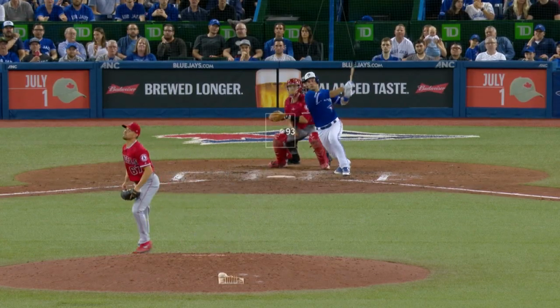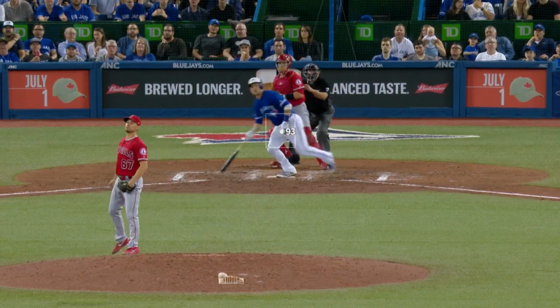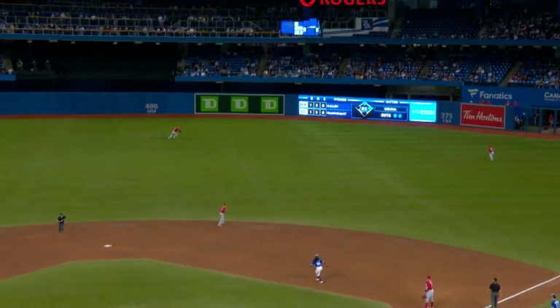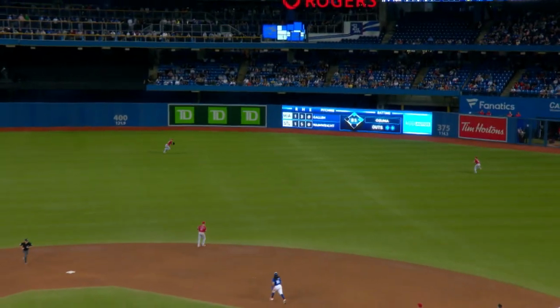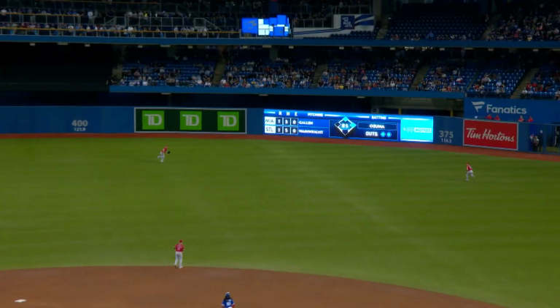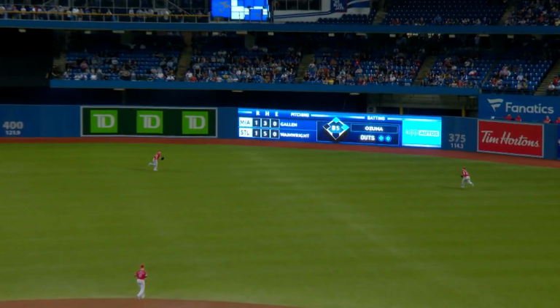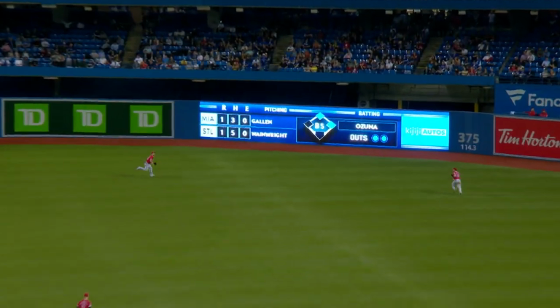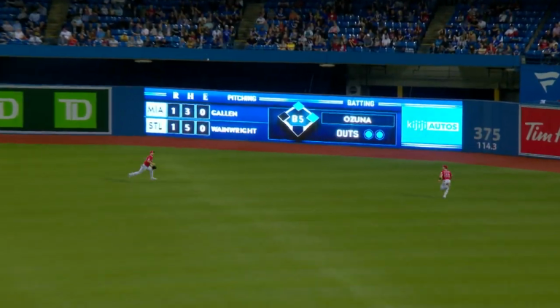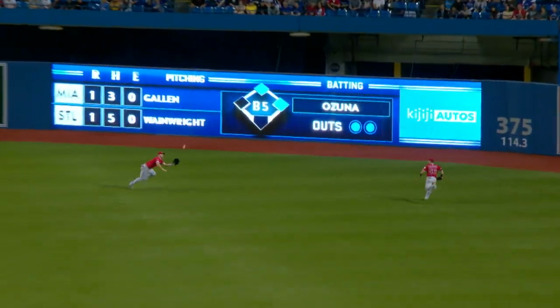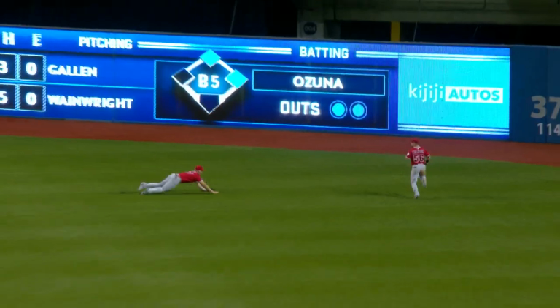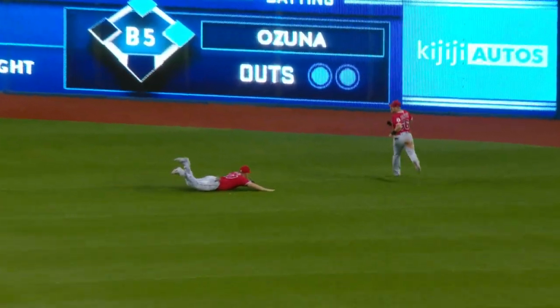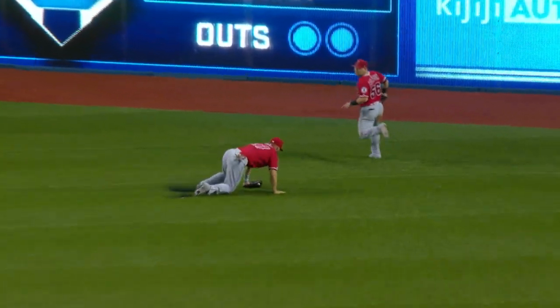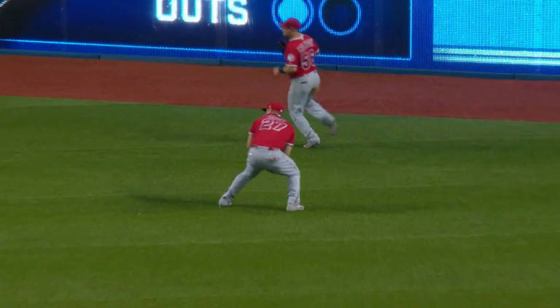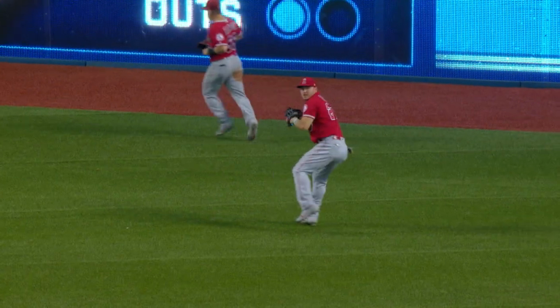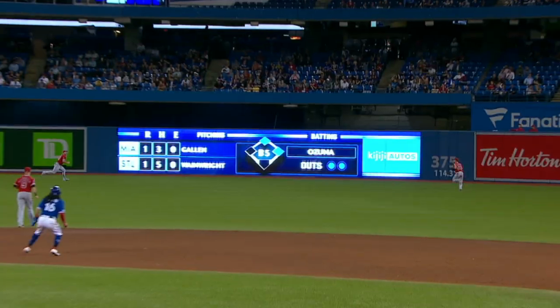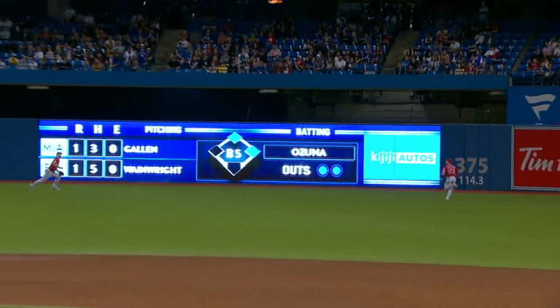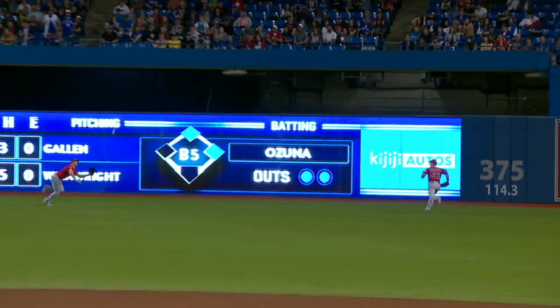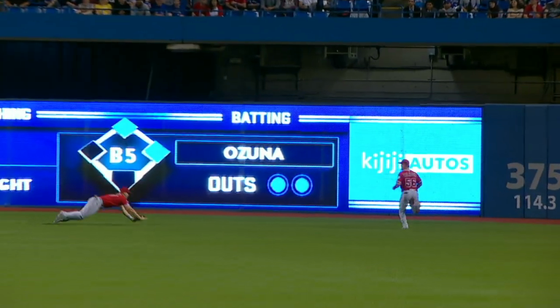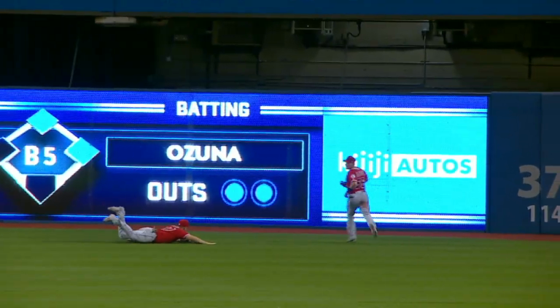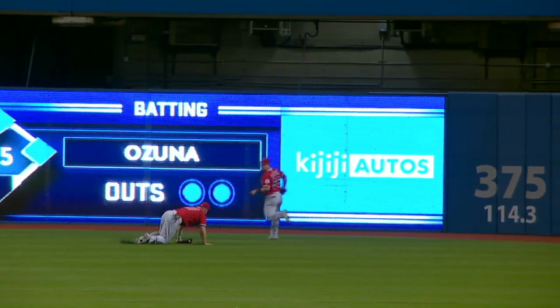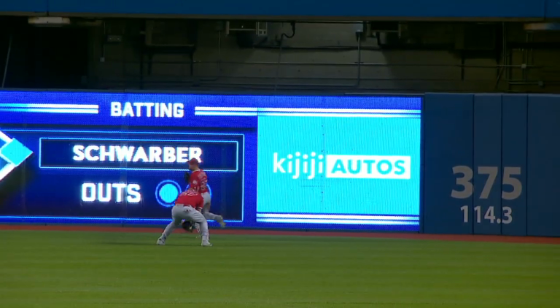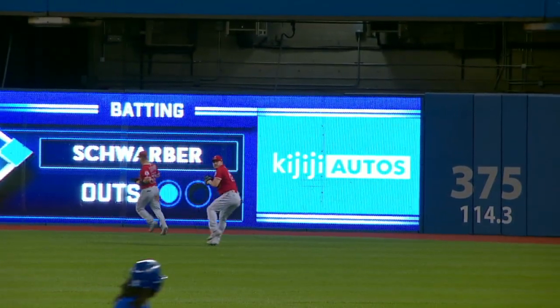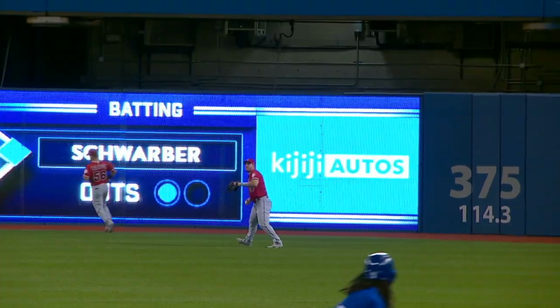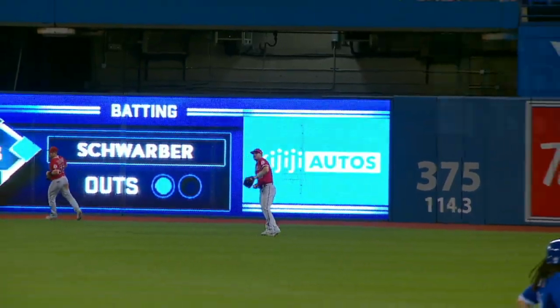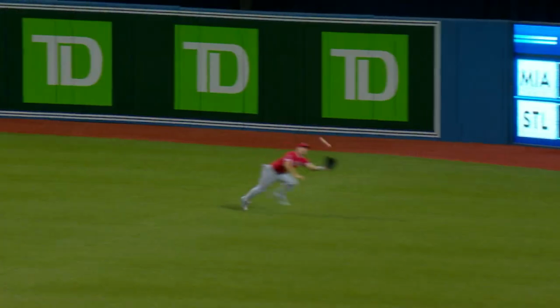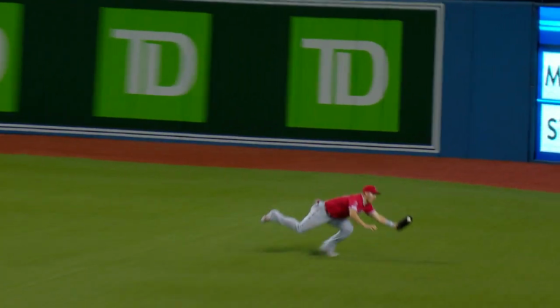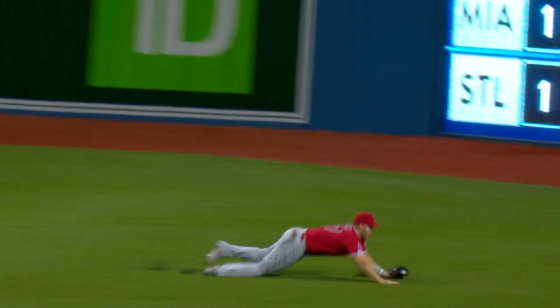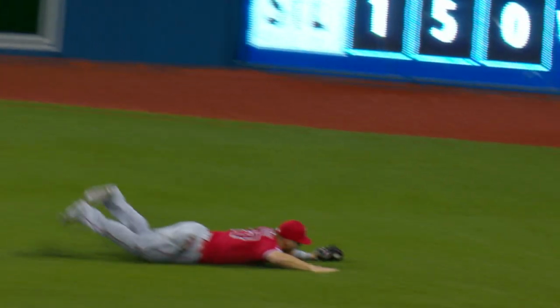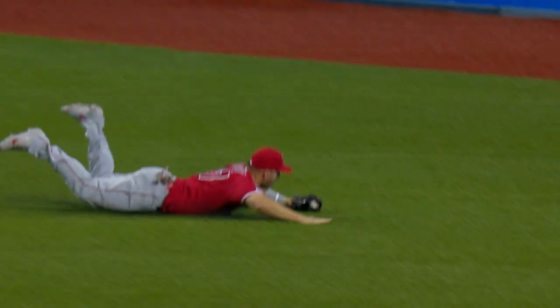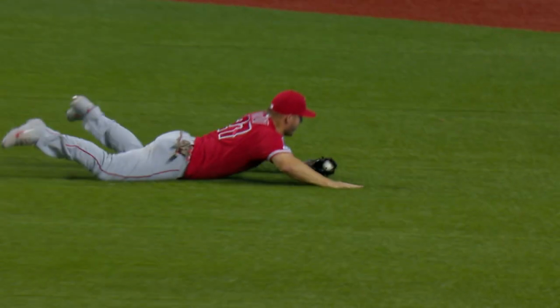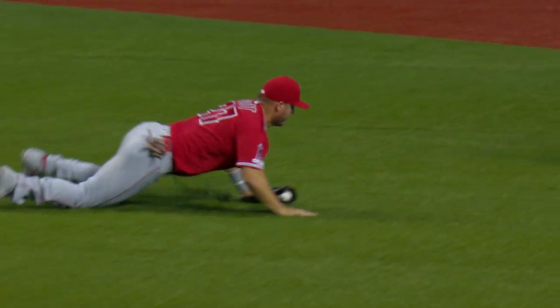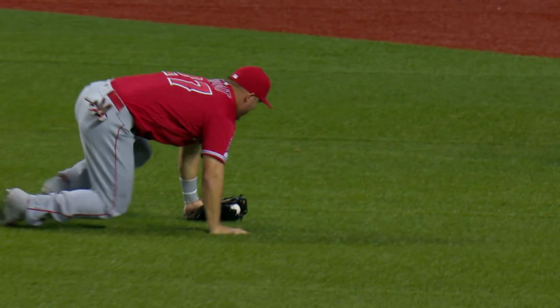Out toward right center field — Trout giving chase, dives, and he makes the catch! Nice play by Trout on a ball slicing away from him! One down! Boy, from our angle I didn't think he had a shot at all getting to that baseball.